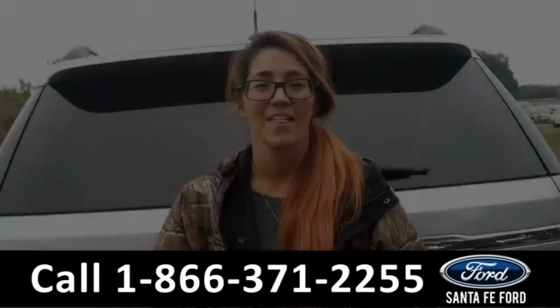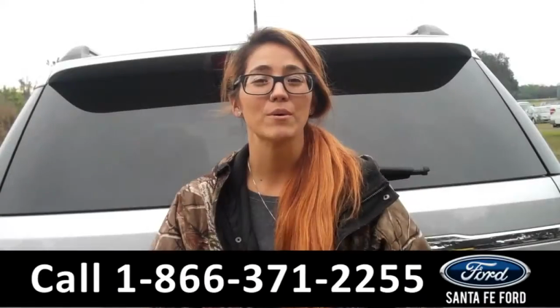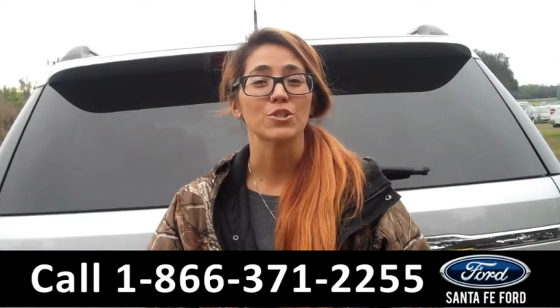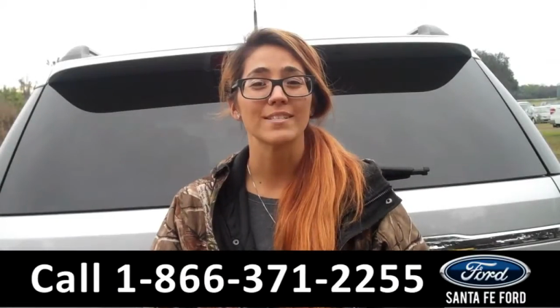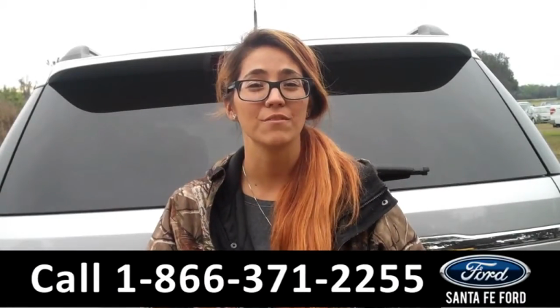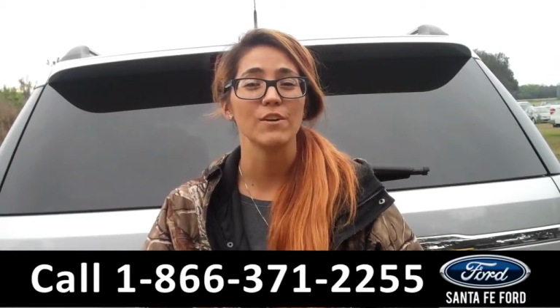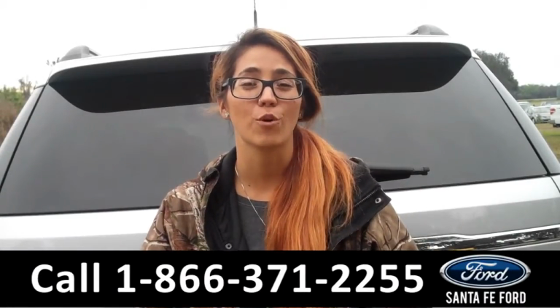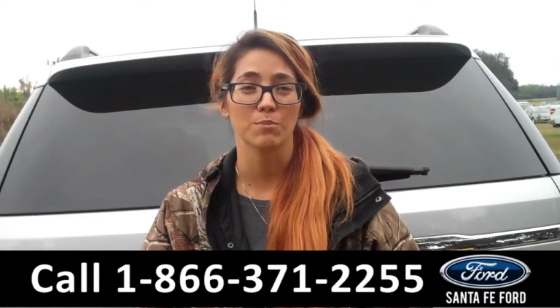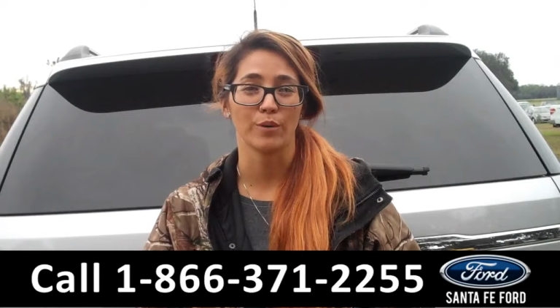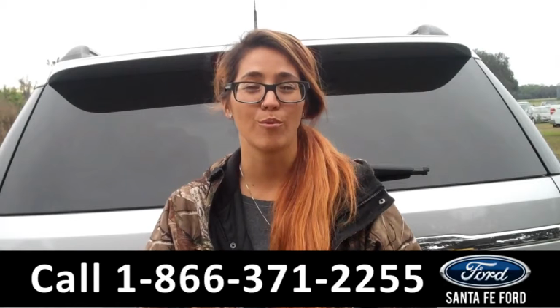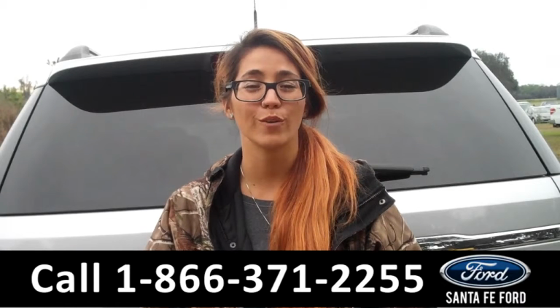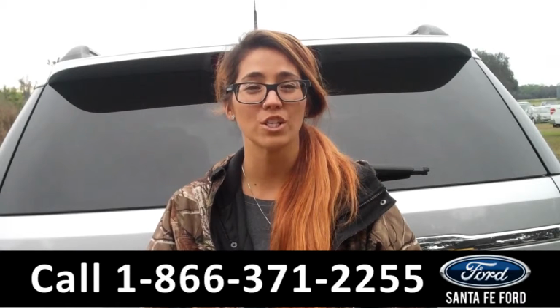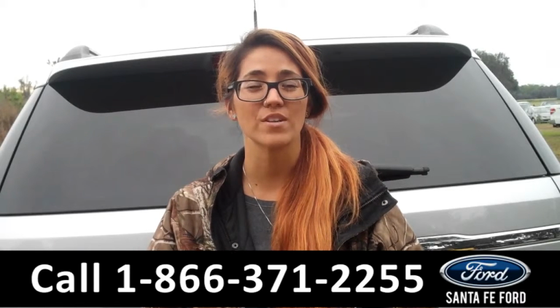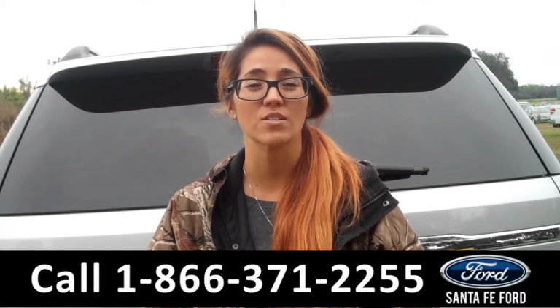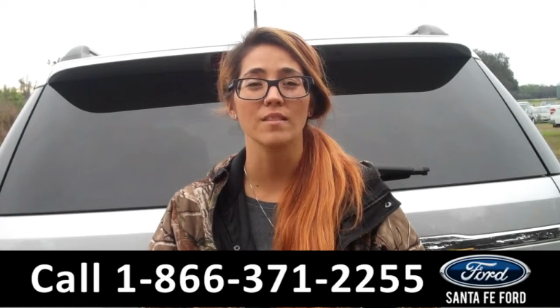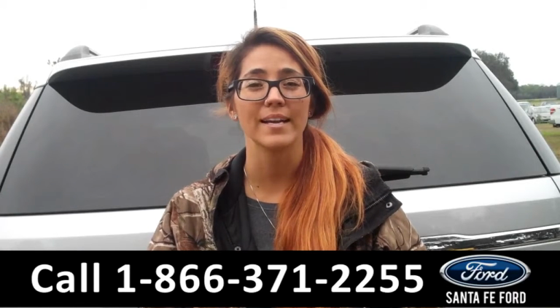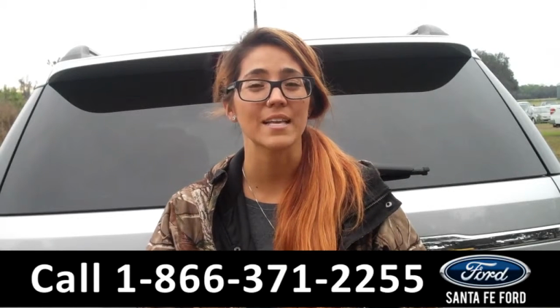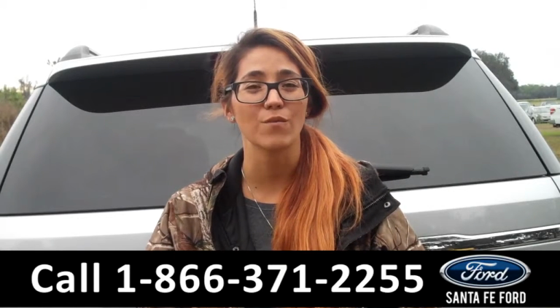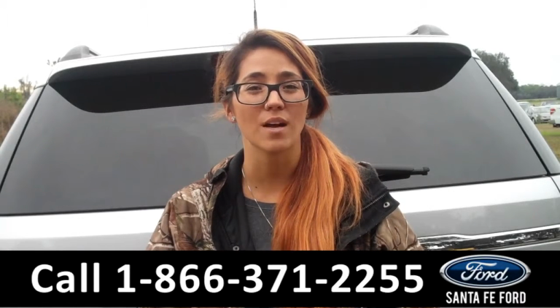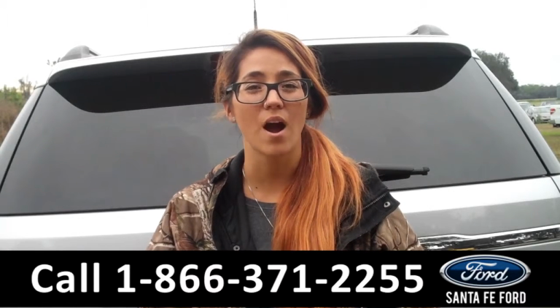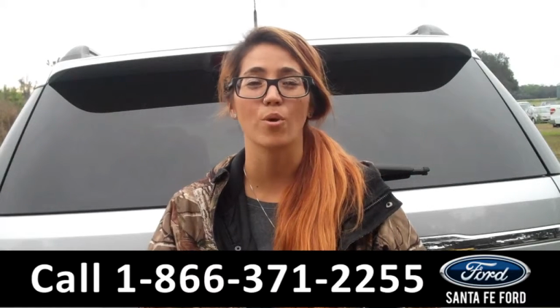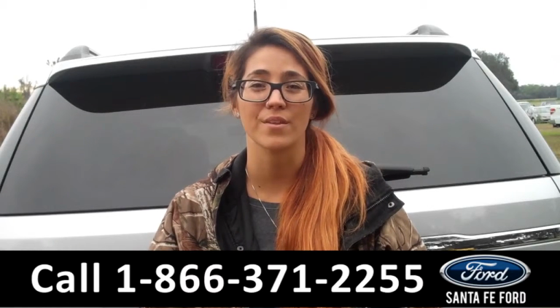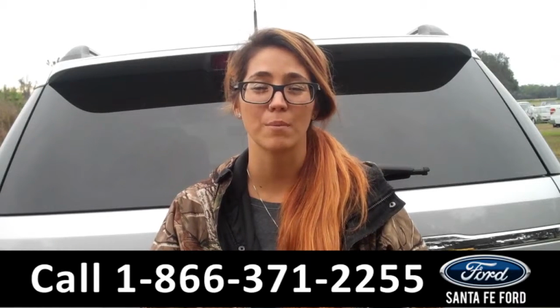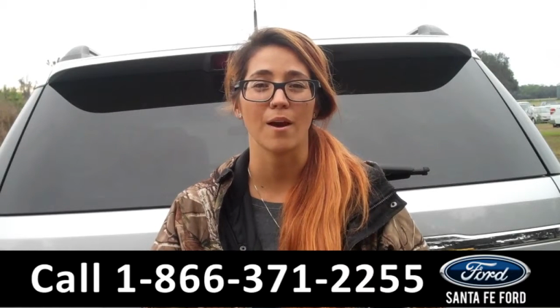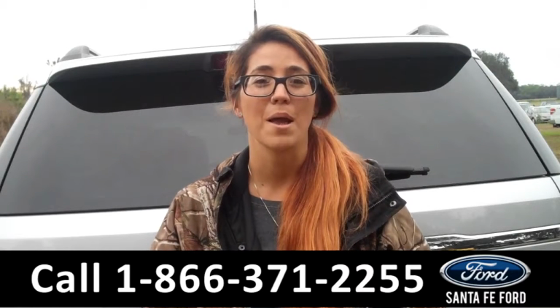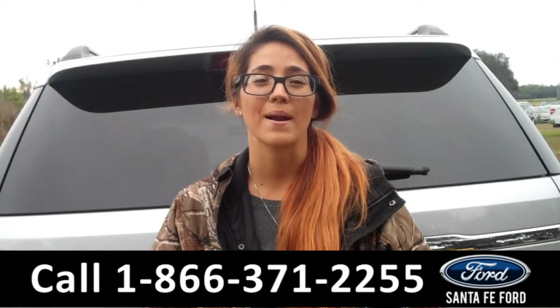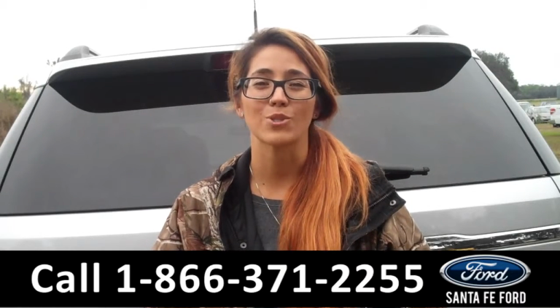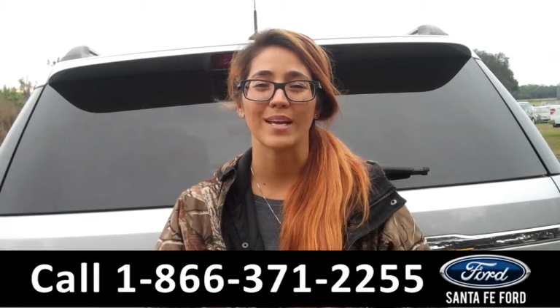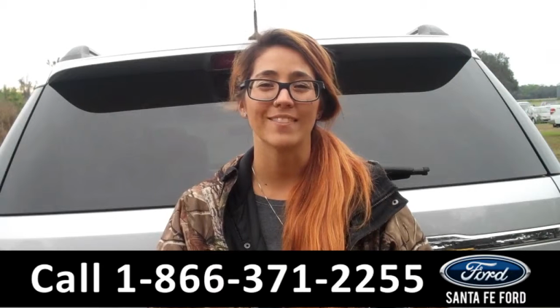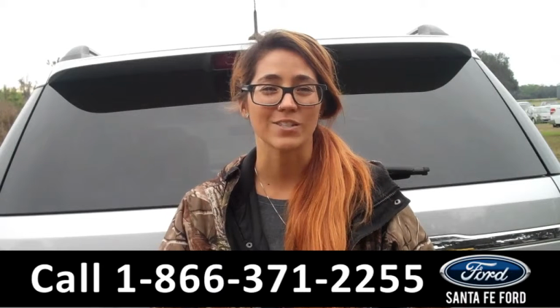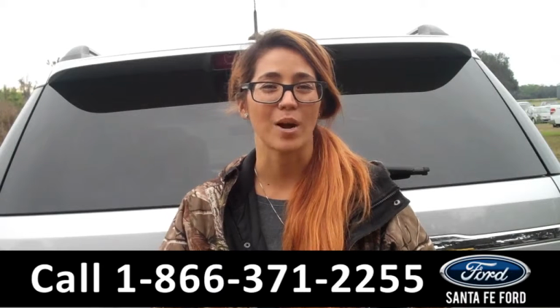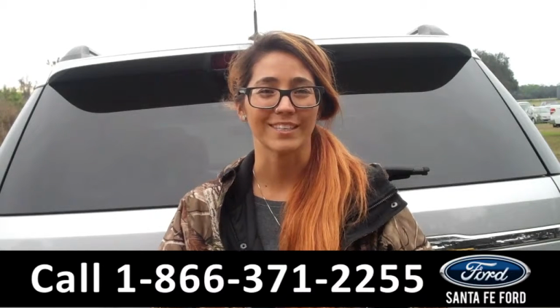That was our 2015 Ford Explorer. For more information, visit us online at SantafeFord.com or call the number below. My name is Corinne and thanks for watching.